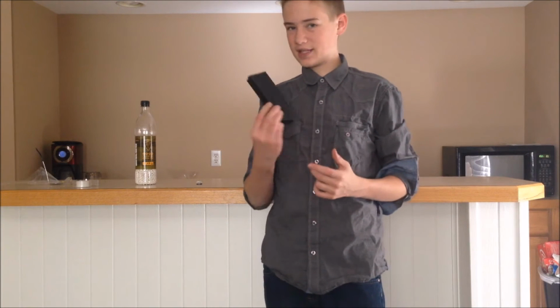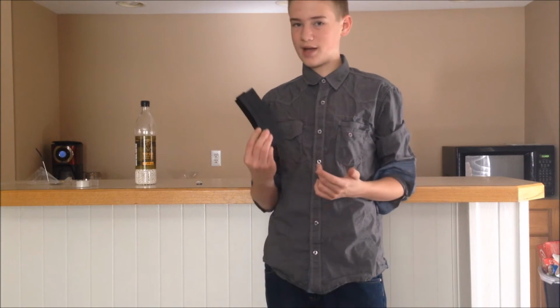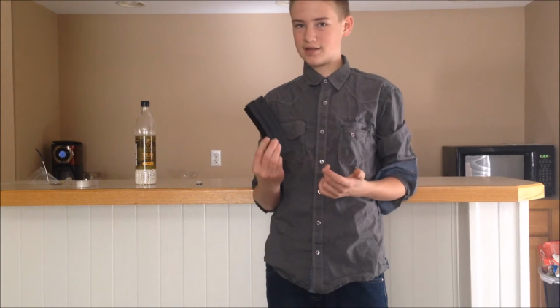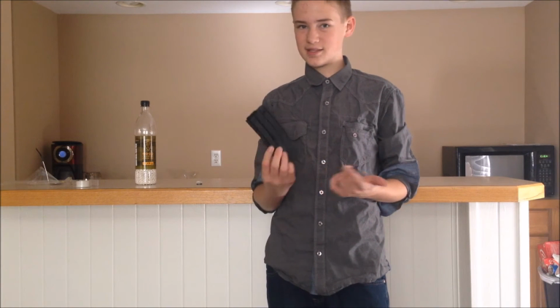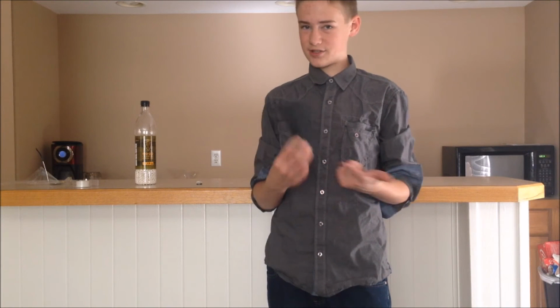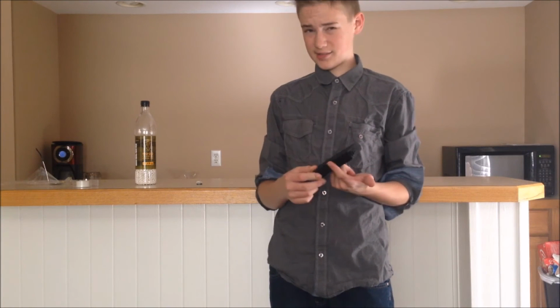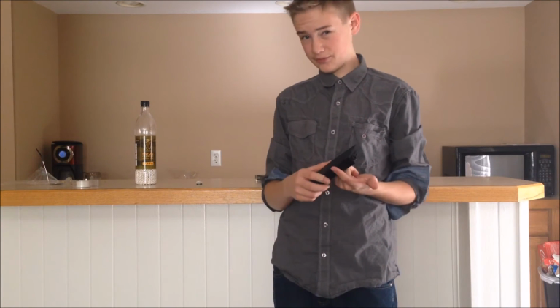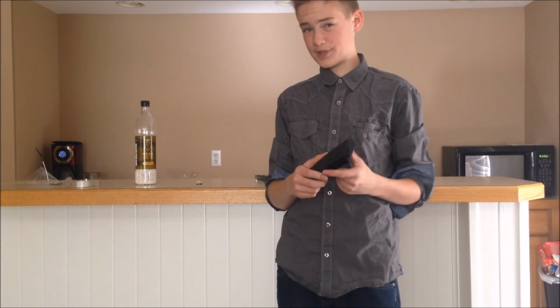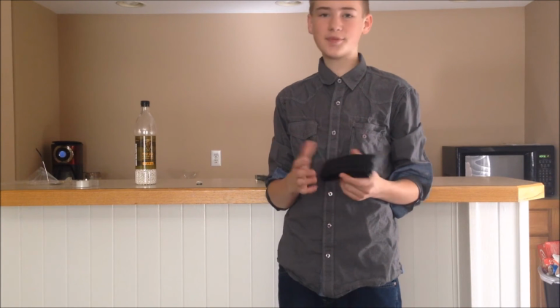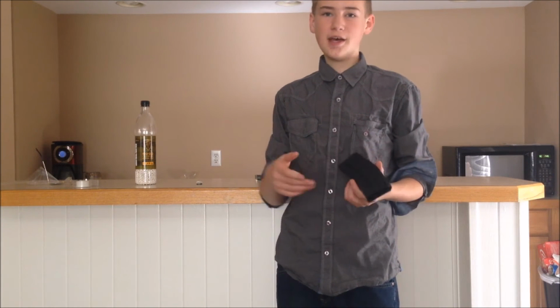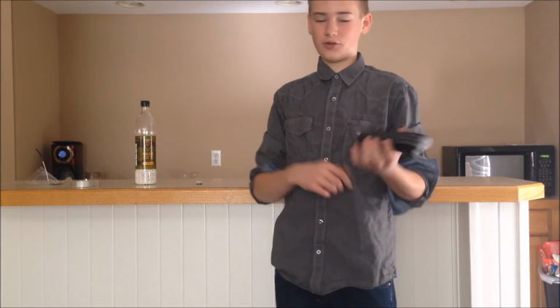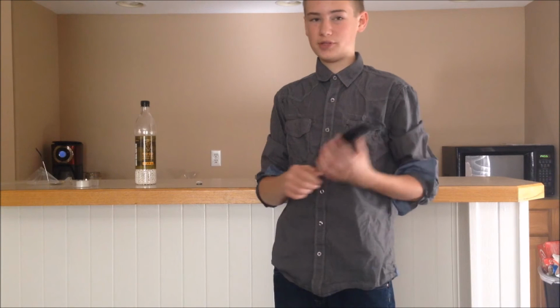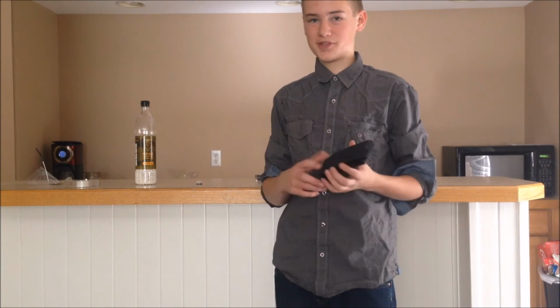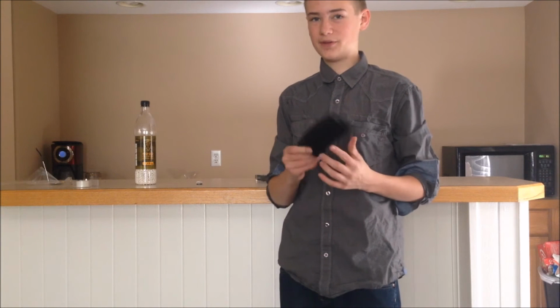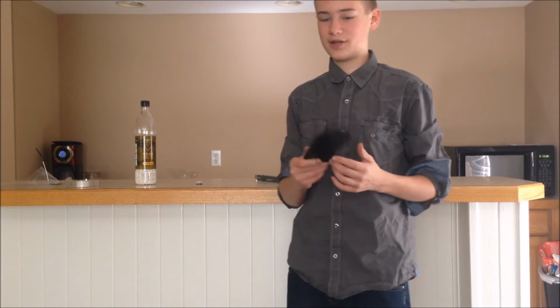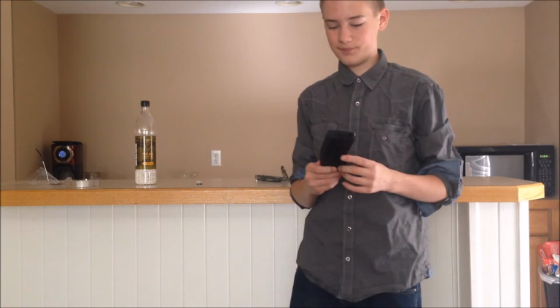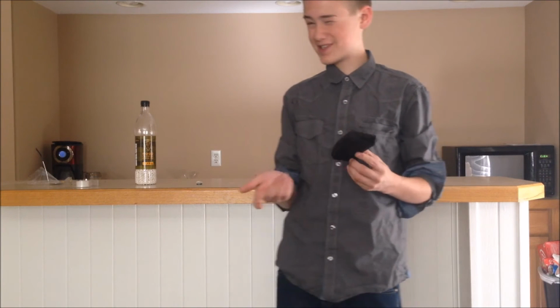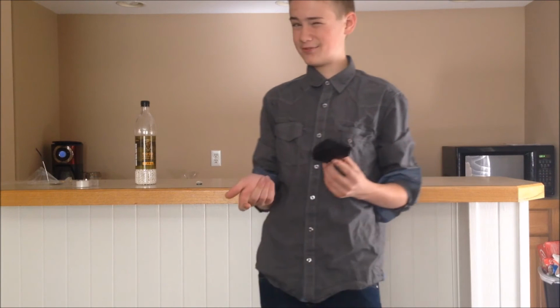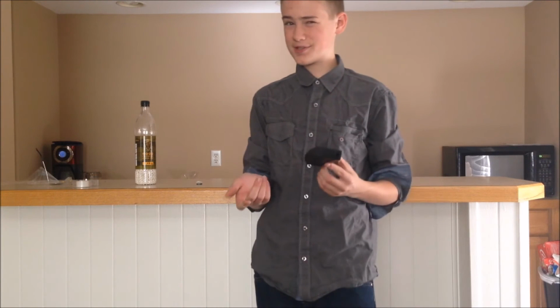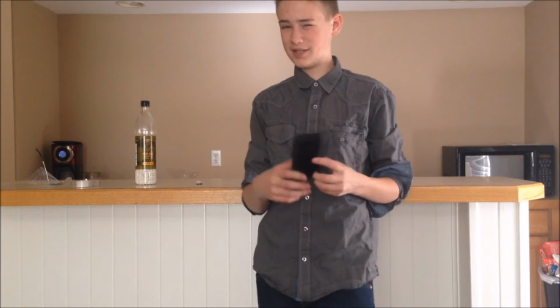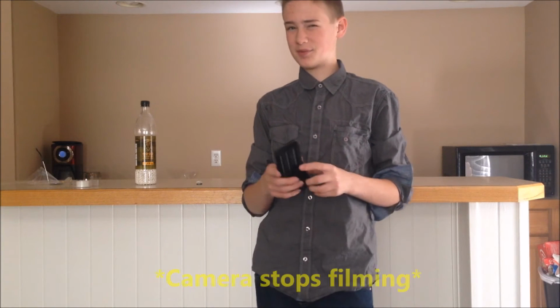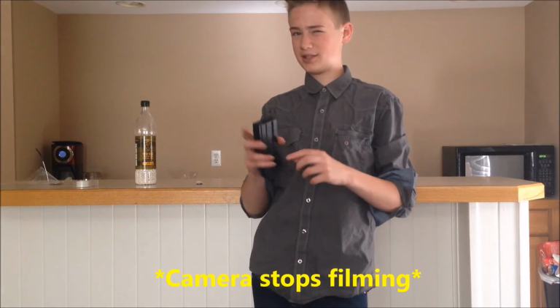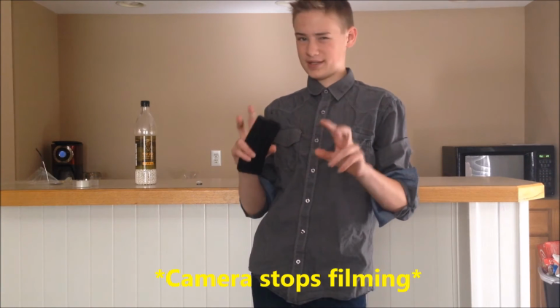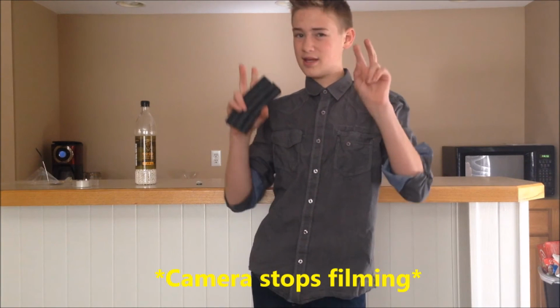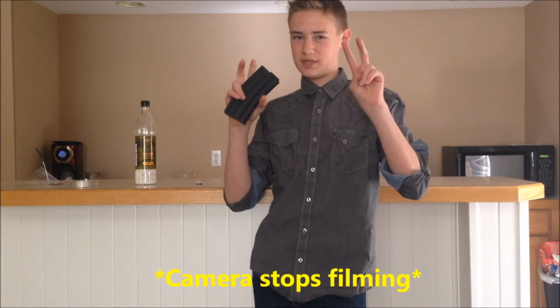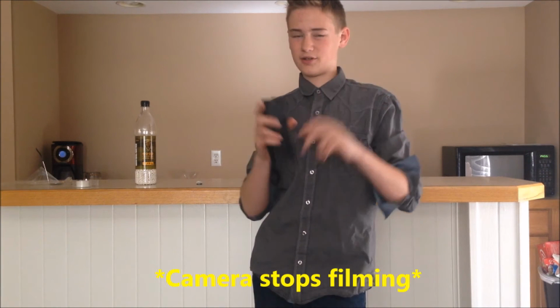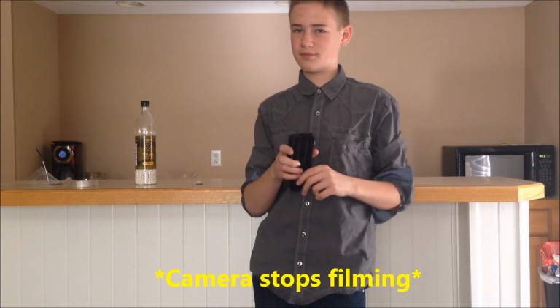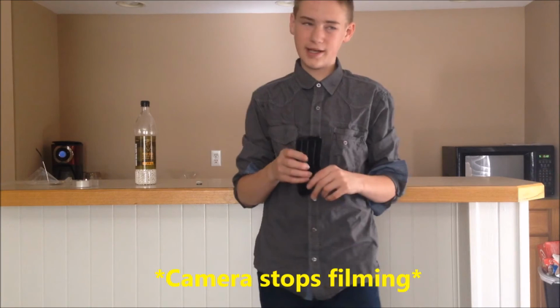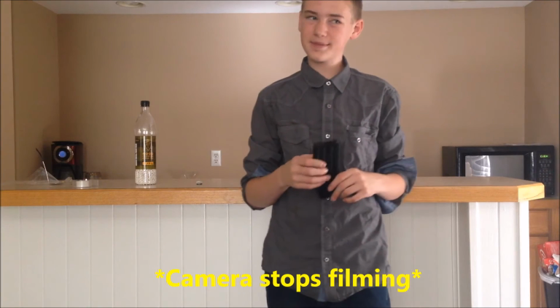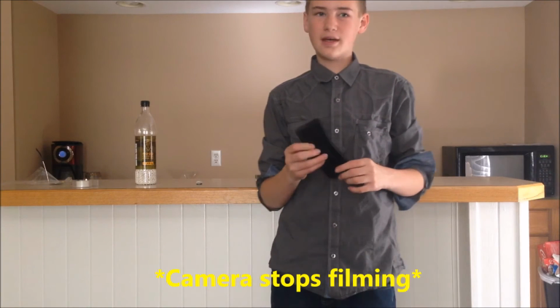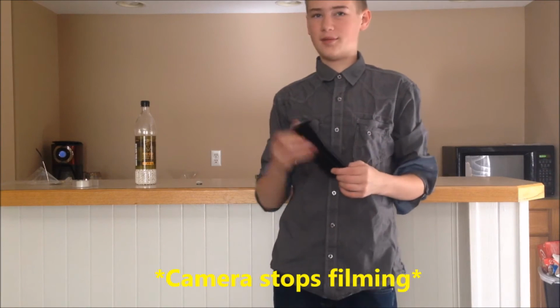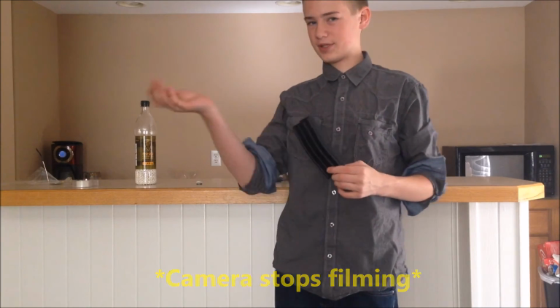This is pretty decent if you just want to try mid caps, which is why I got these. I'm actually going to get some Elite Force mid caps — people say Elite Force mid caps are probably the best beginner mid caps.